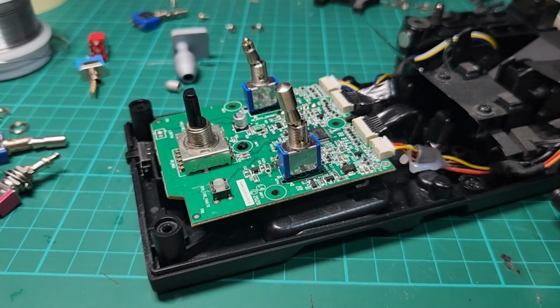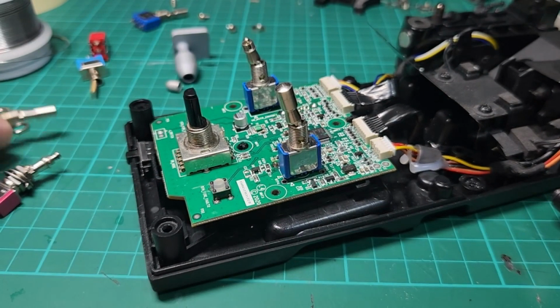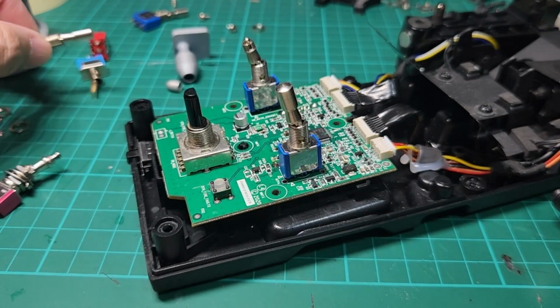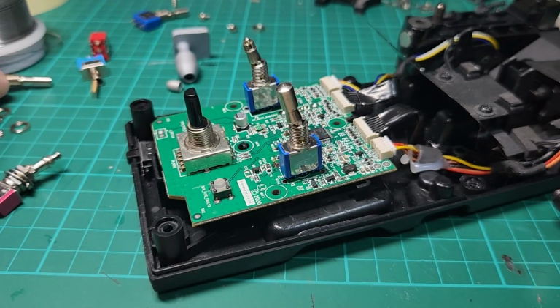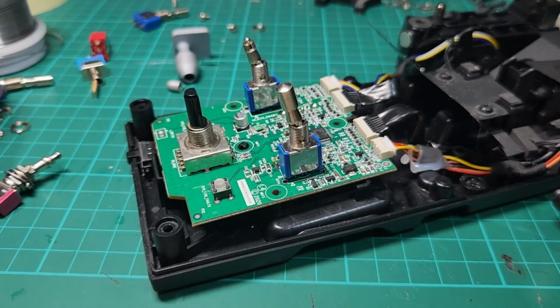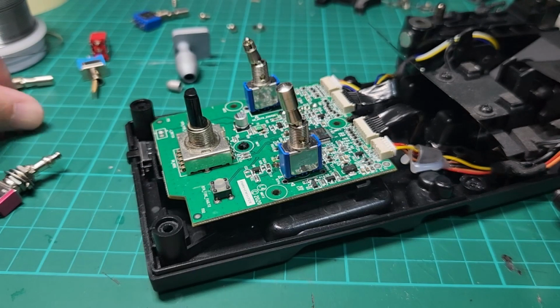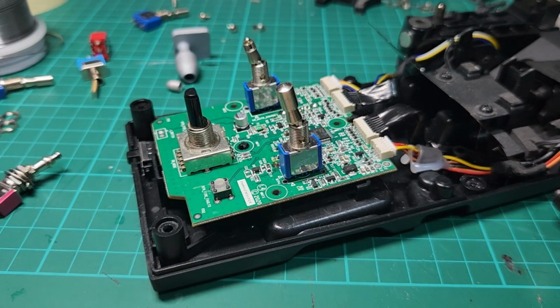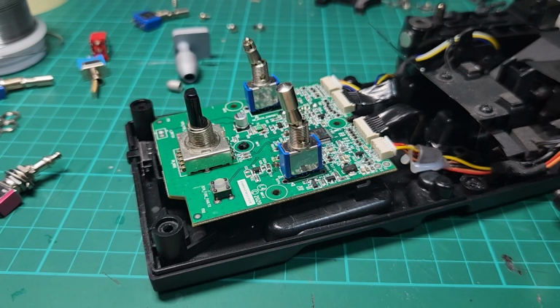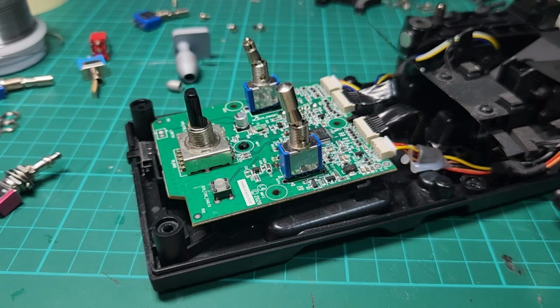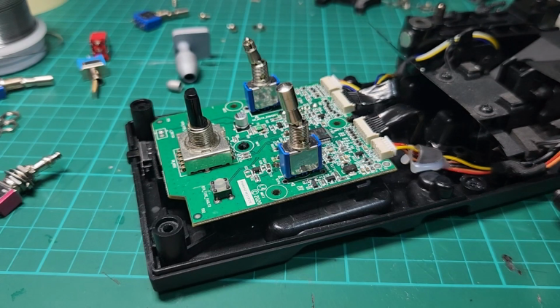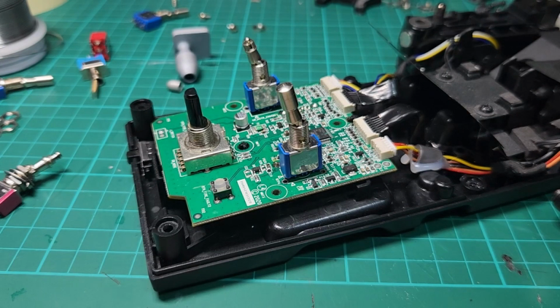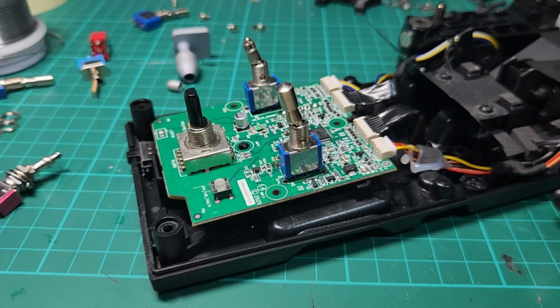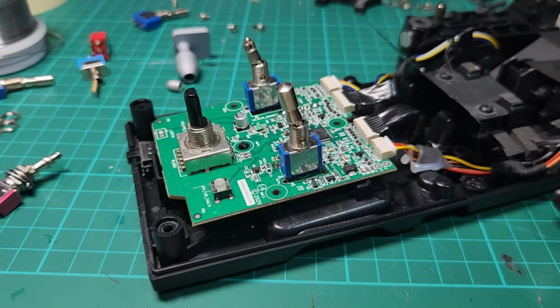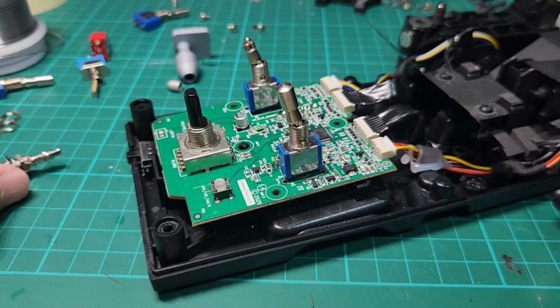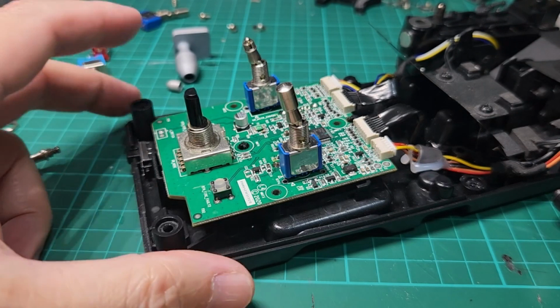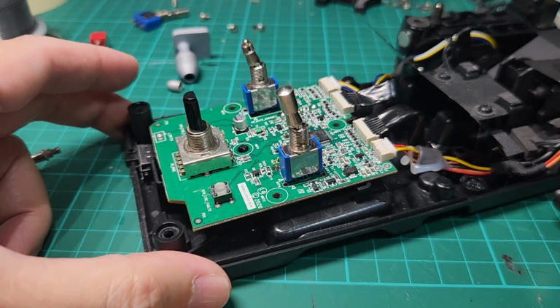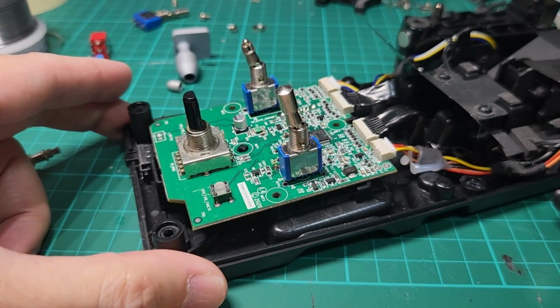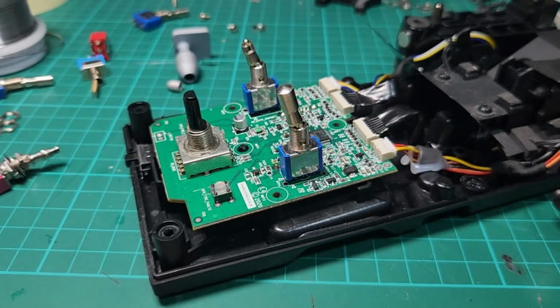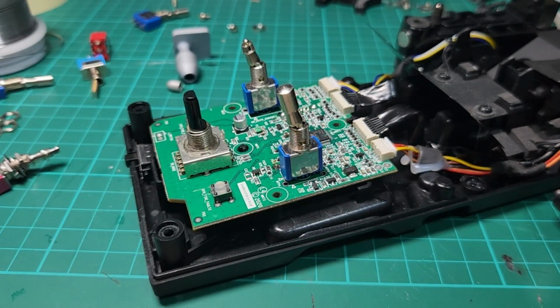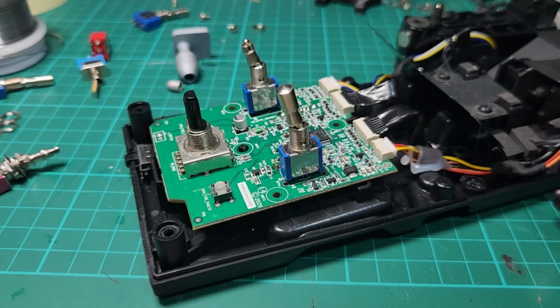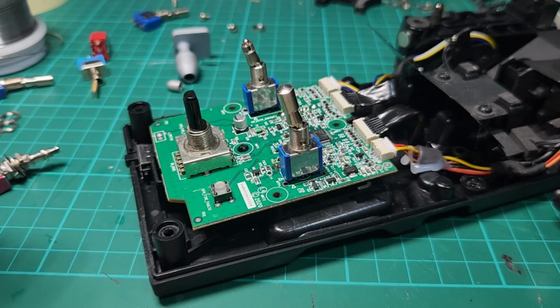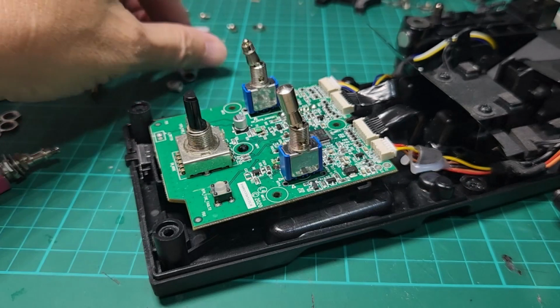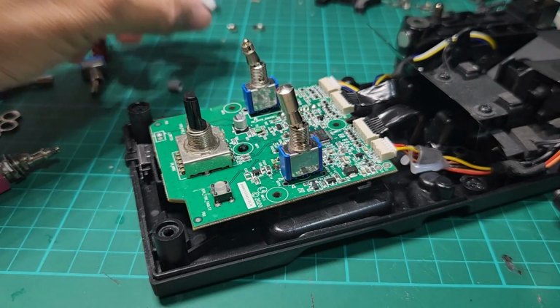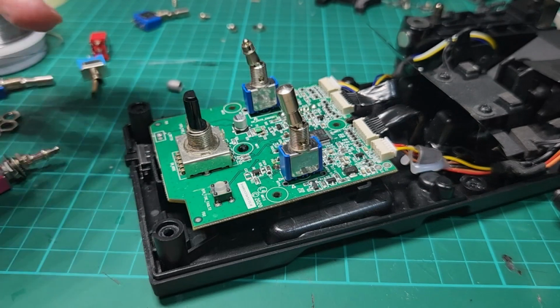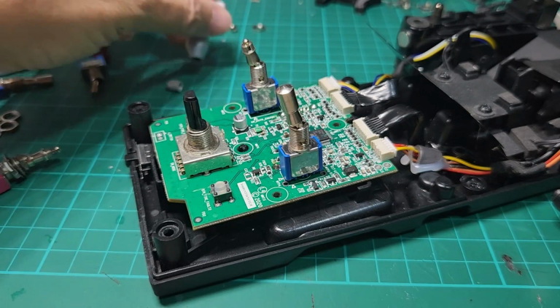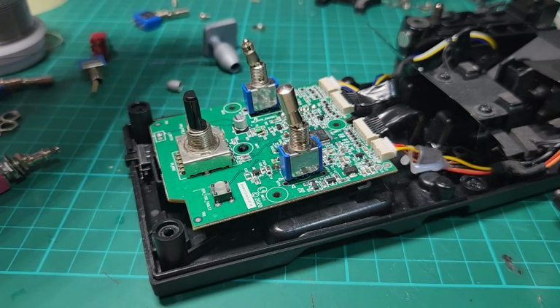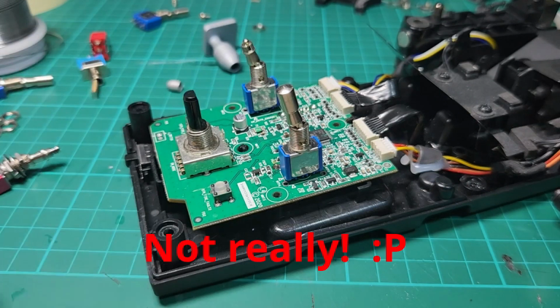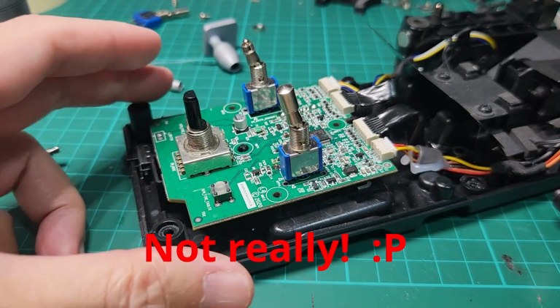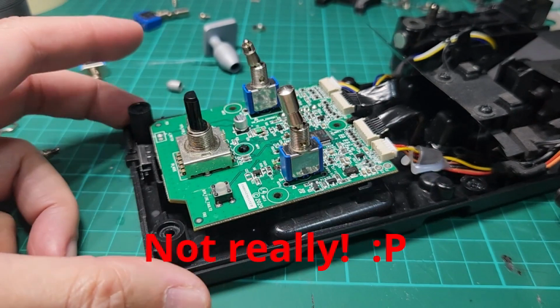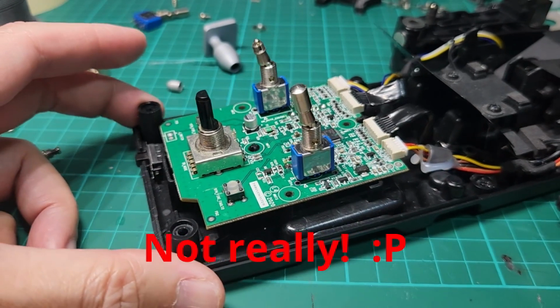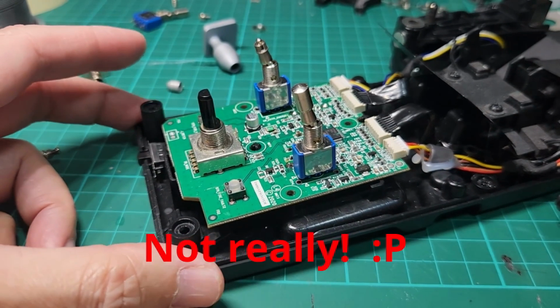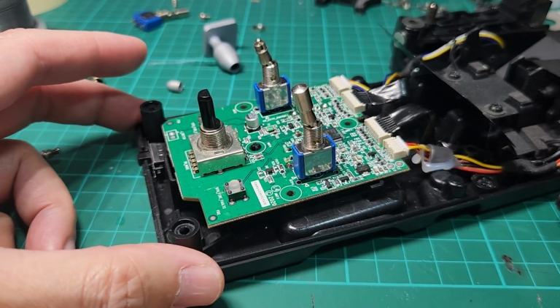Hello there, once again welcome to the channel. My name is Santi Louis III, SL3 Simulations. This is my modification for the engine switch — it's going to be a short video and I won't be going into details on how to open the throttle.